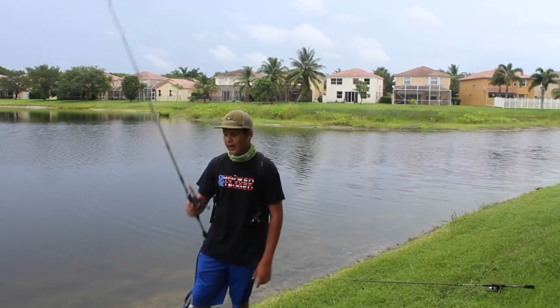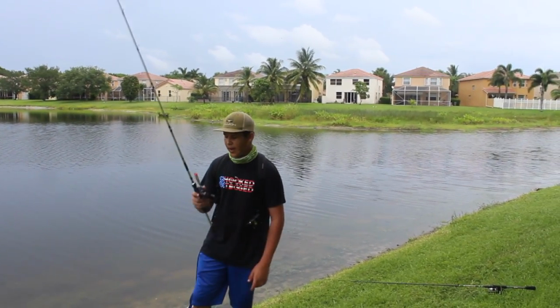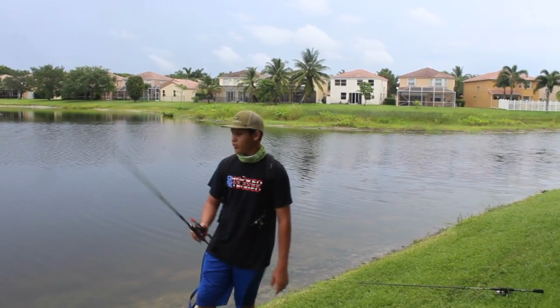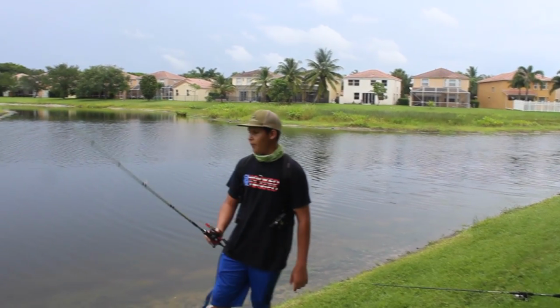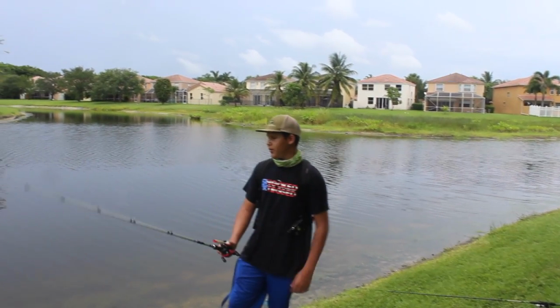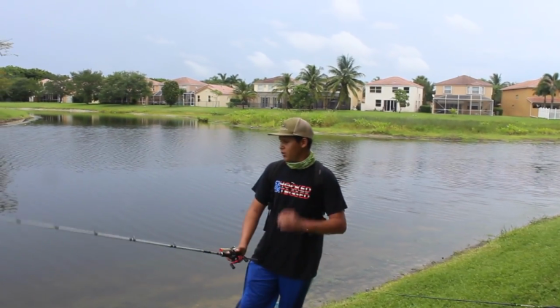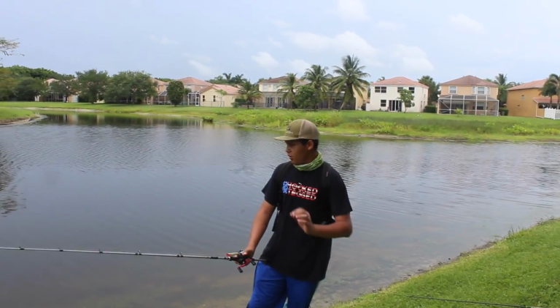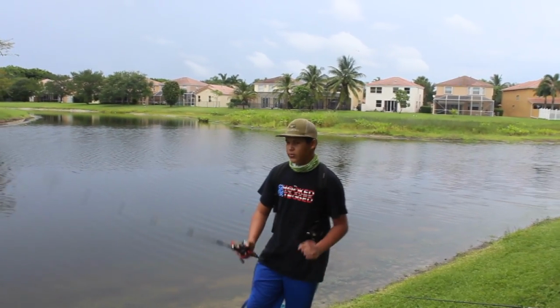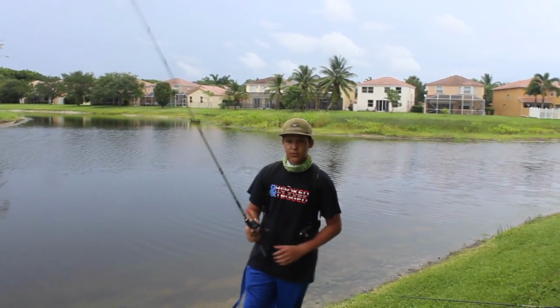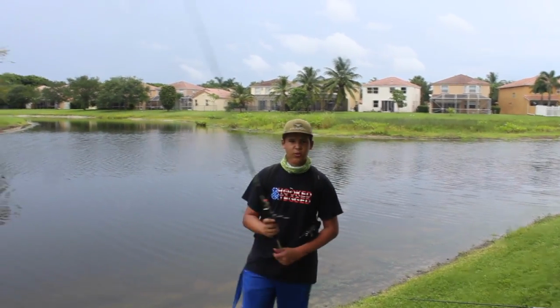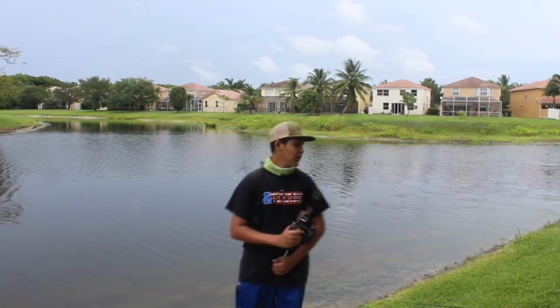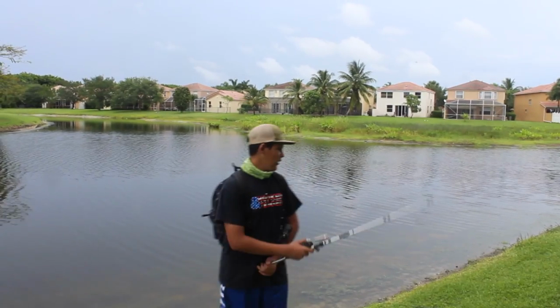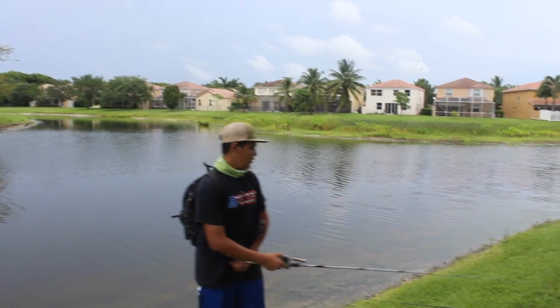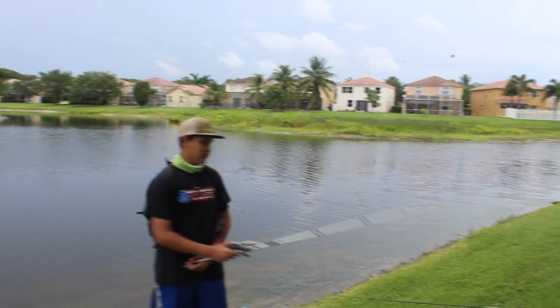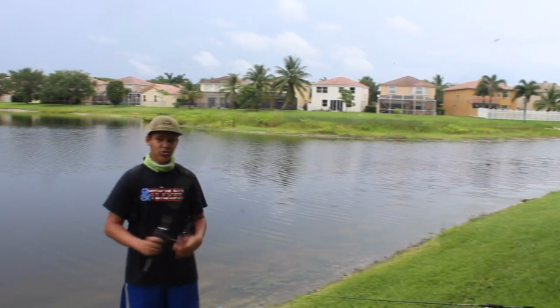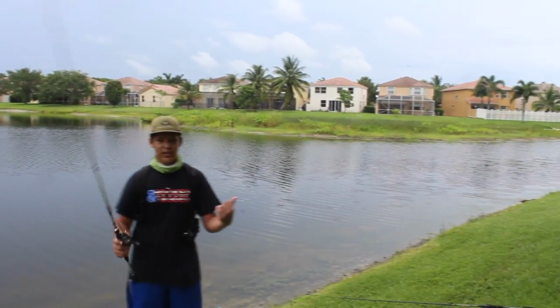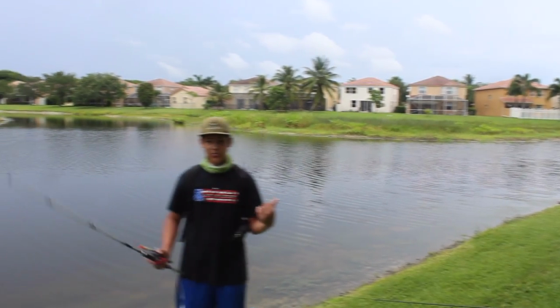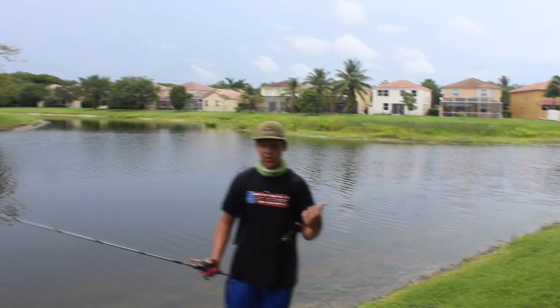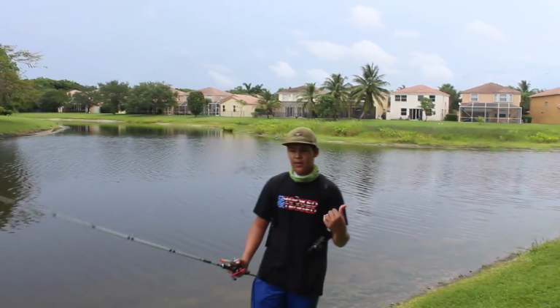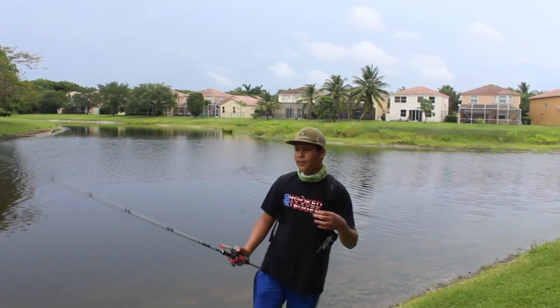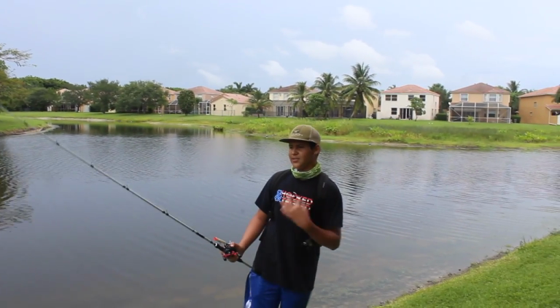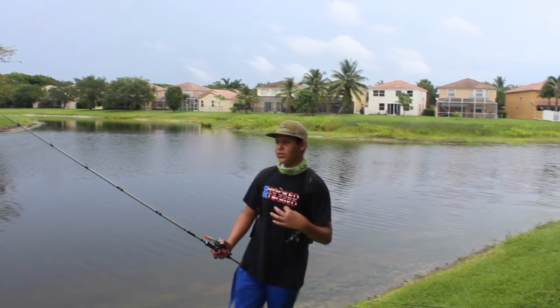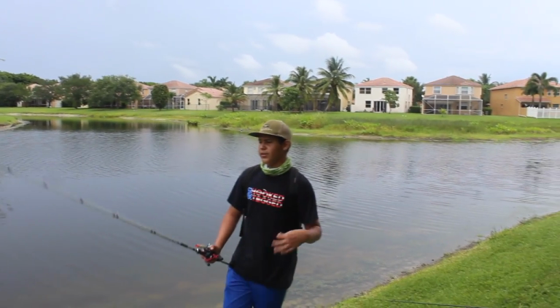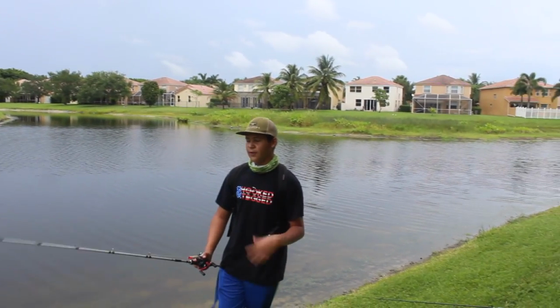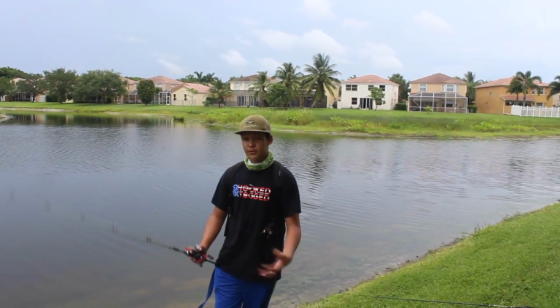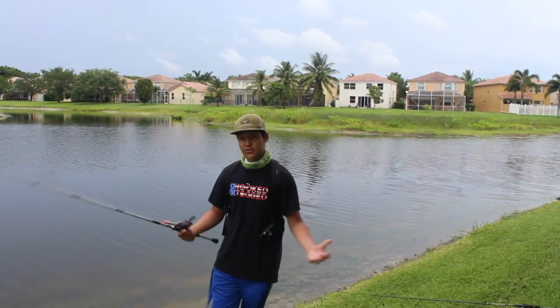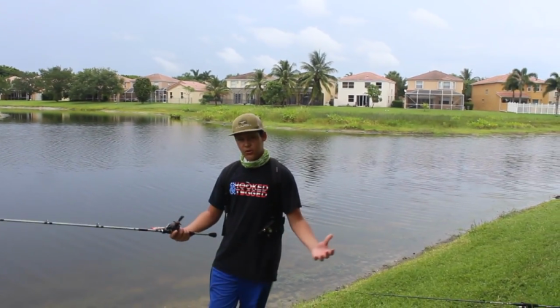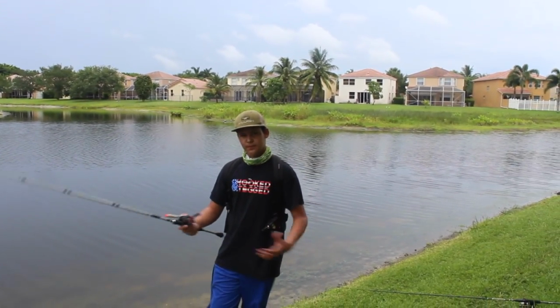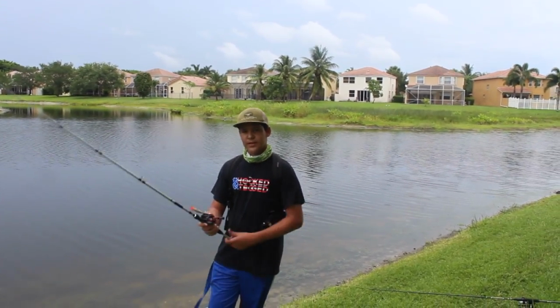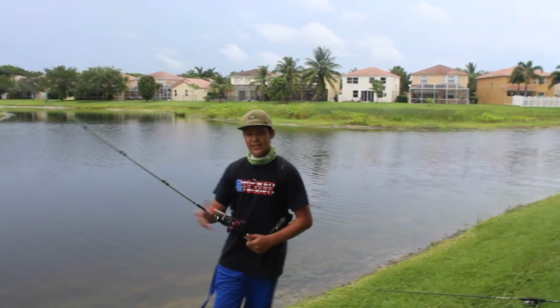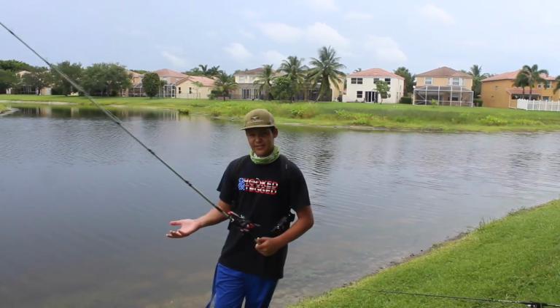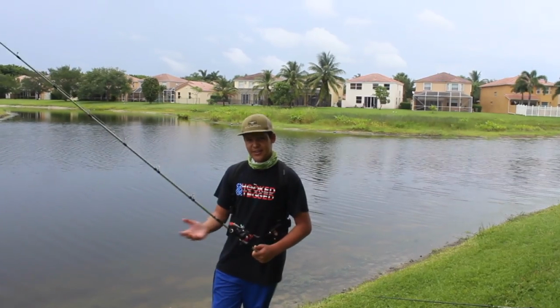I don't ever throw top water, so this is the challenge. He can throw whatever he wants - he's gonna throw a Texas rig worm, because that's the only thing he really knows about fishing, because he's a Guggen. That's the easiest thing.